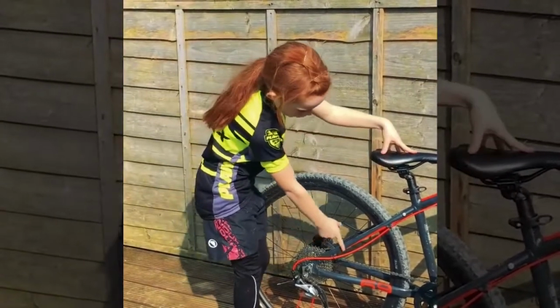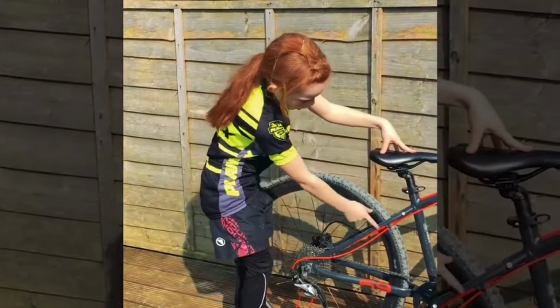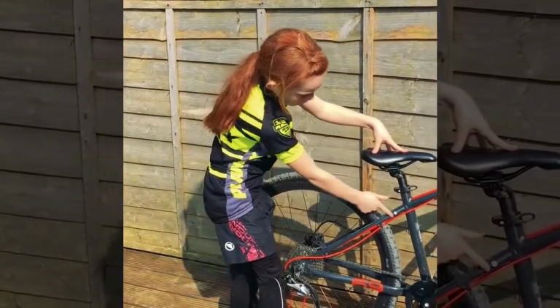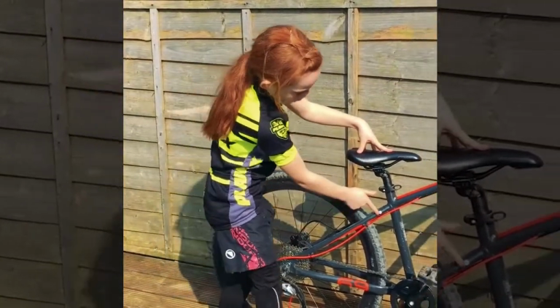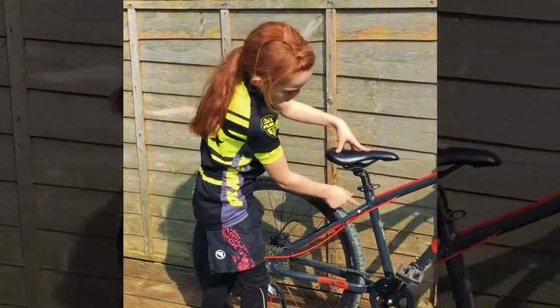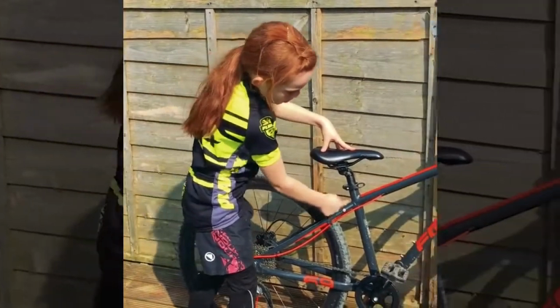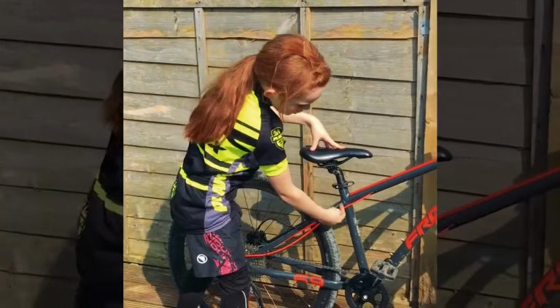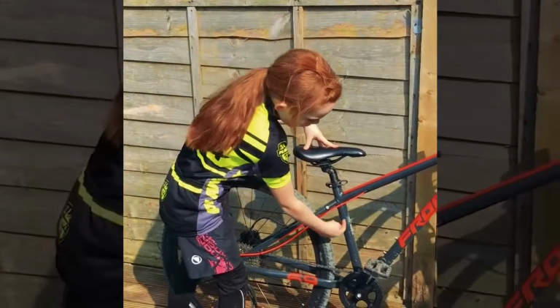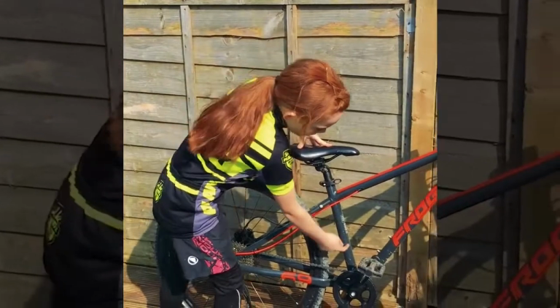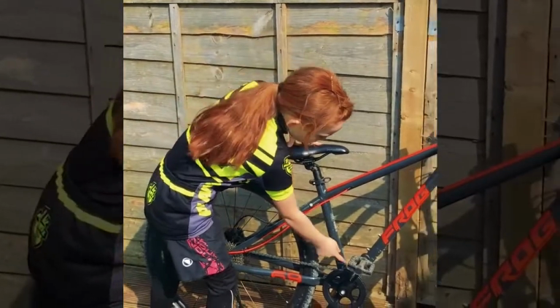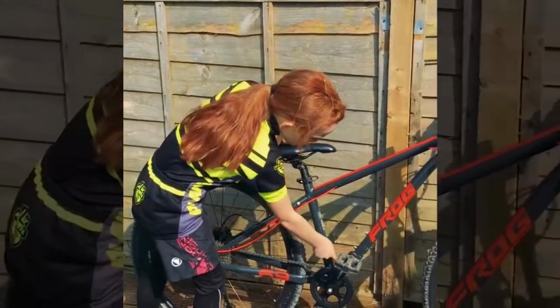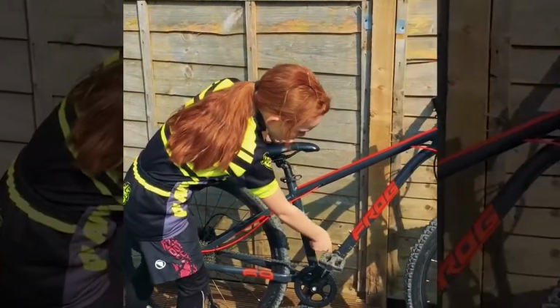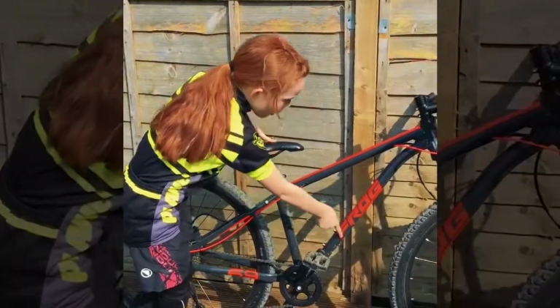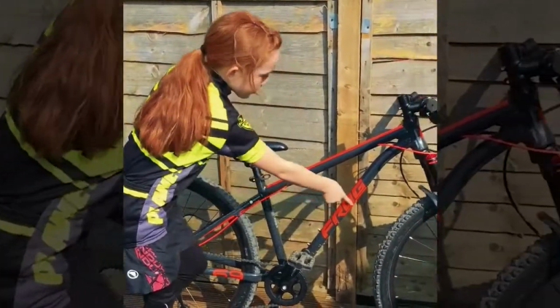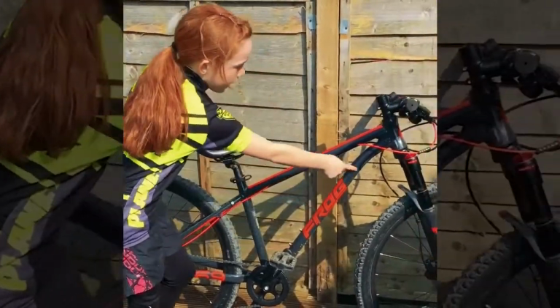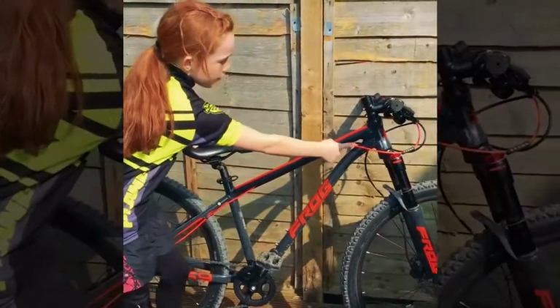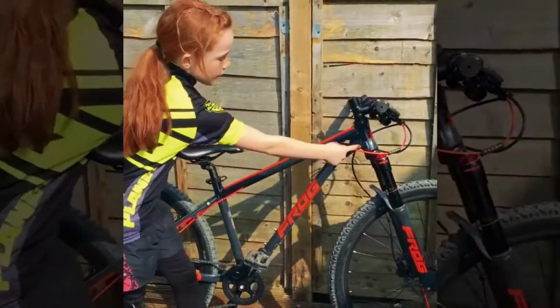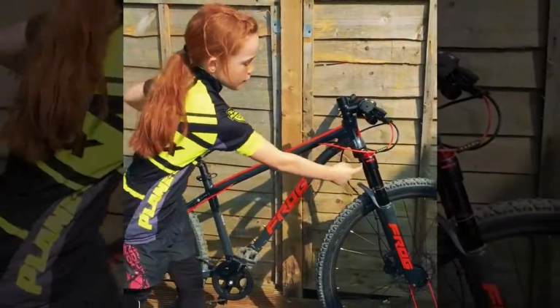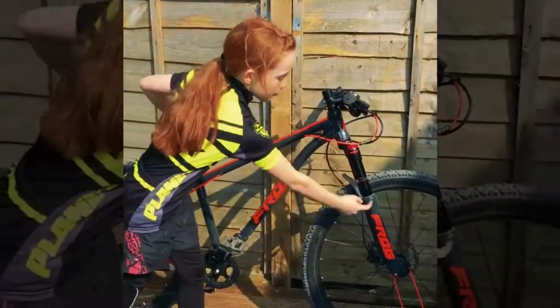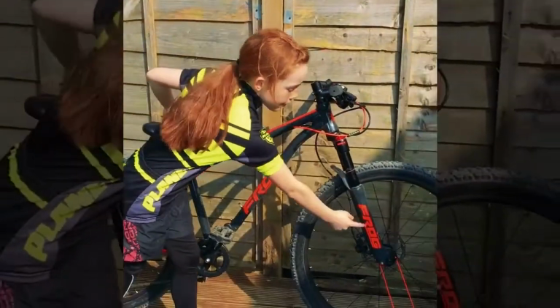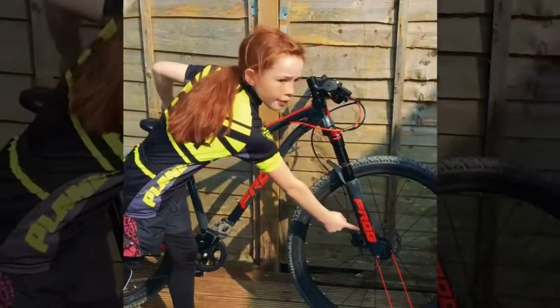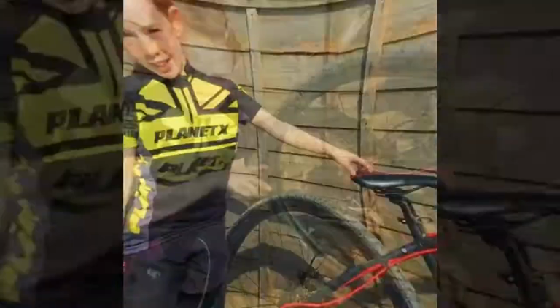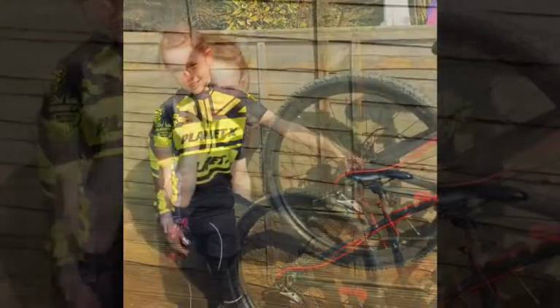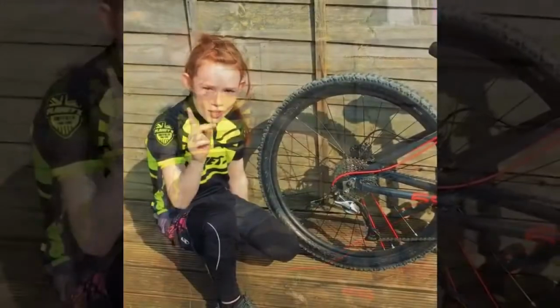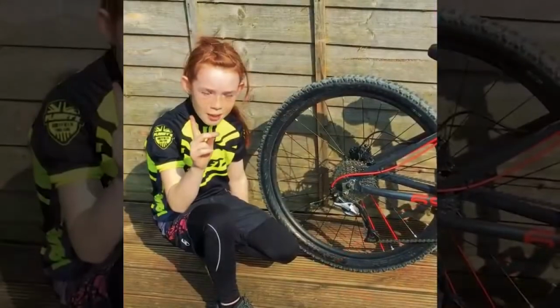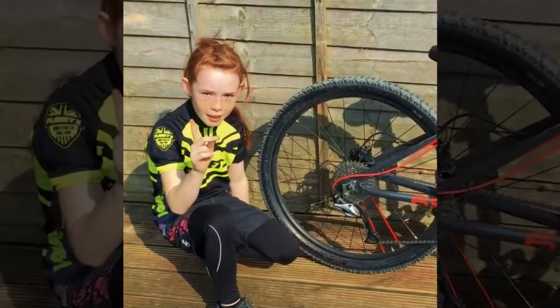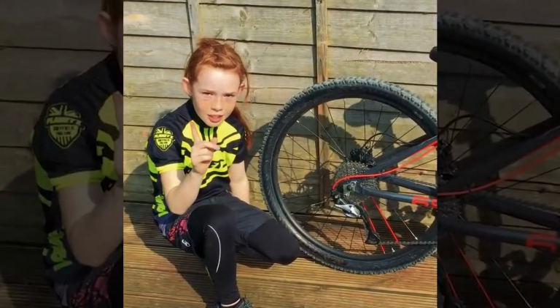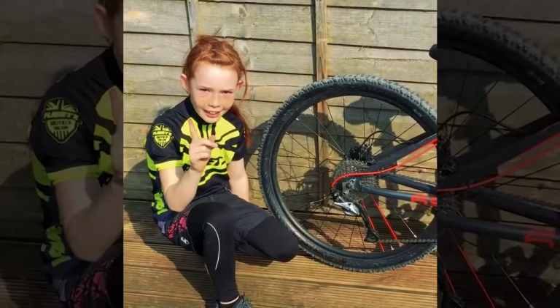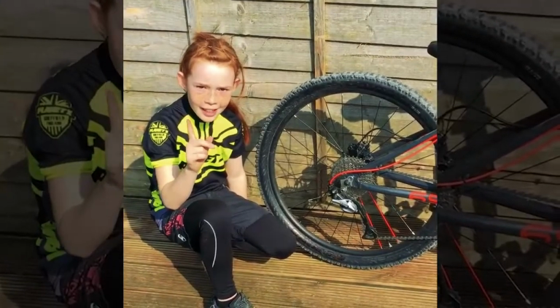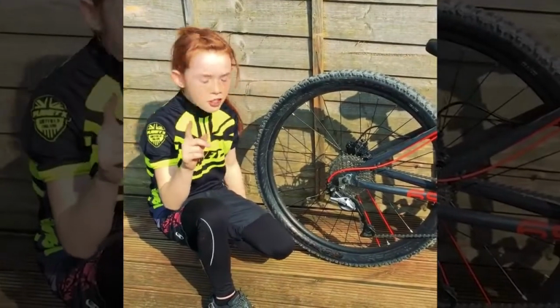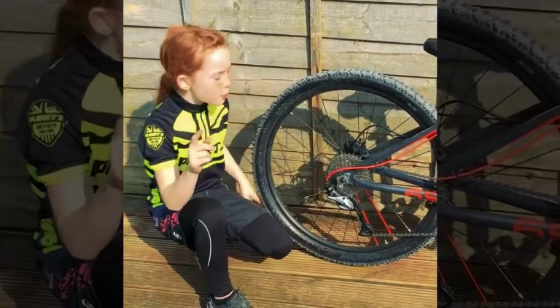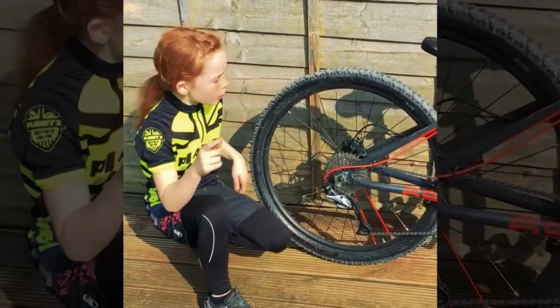You go up there, and down there, and up there again, and down there. The first thing we're going to check is the wheel.